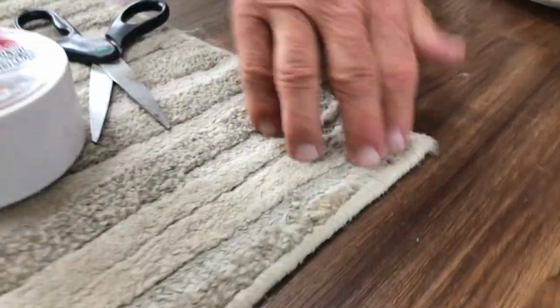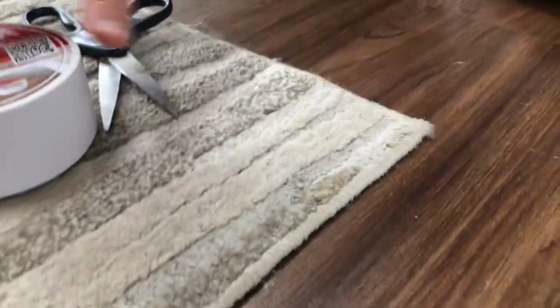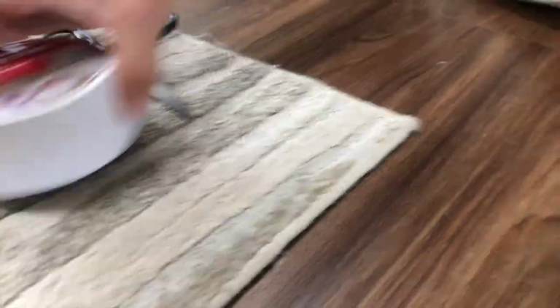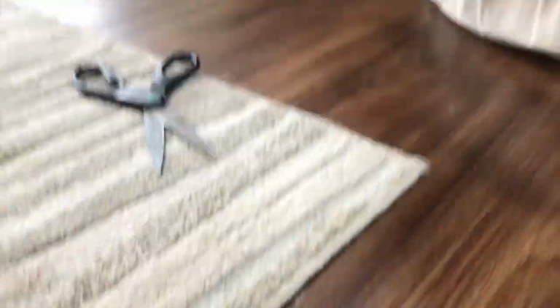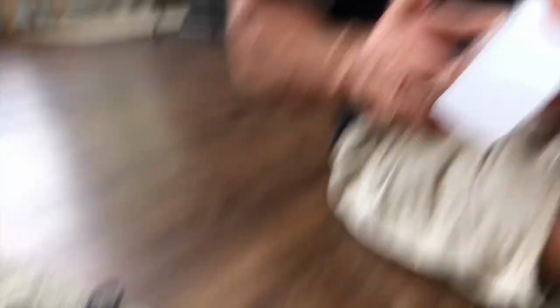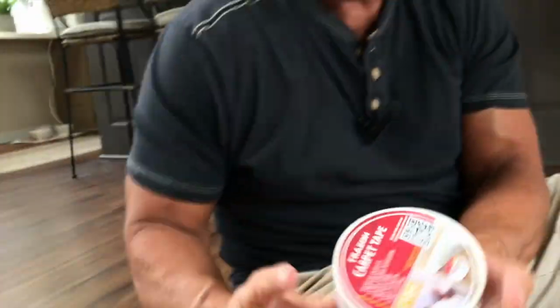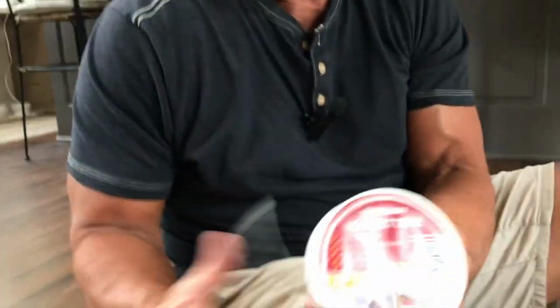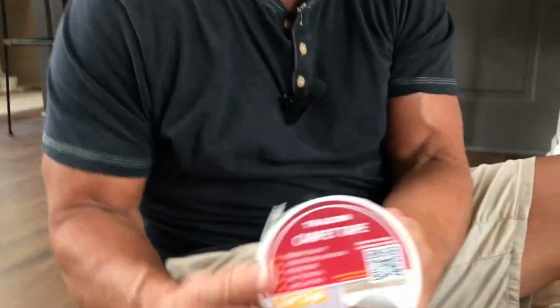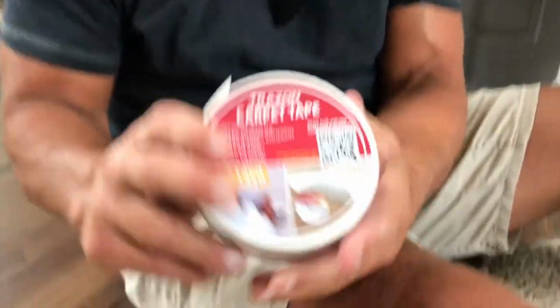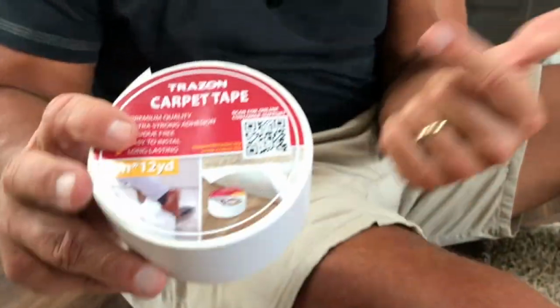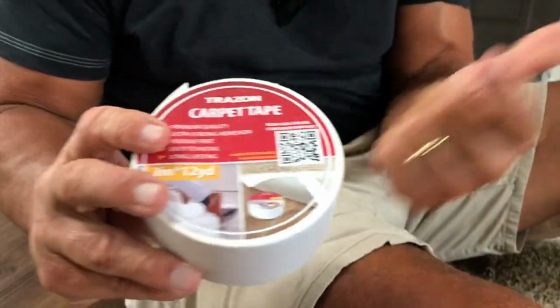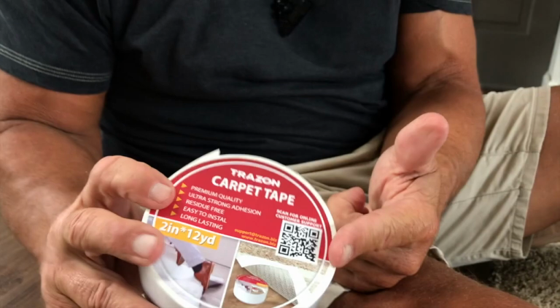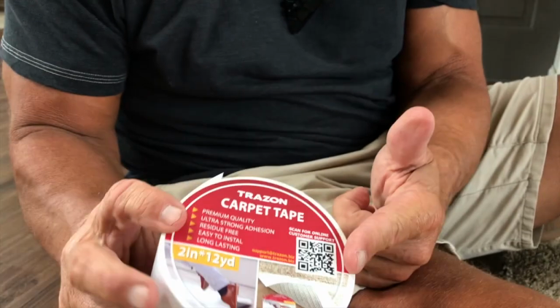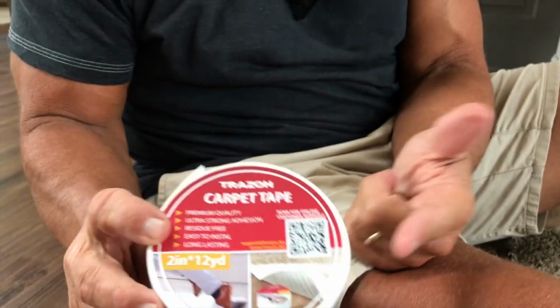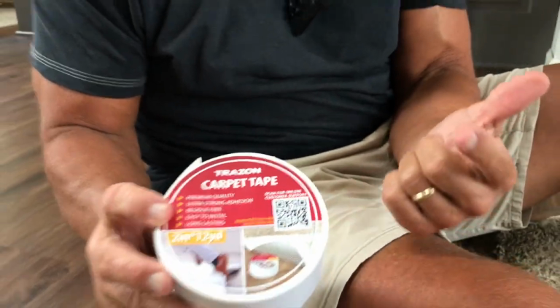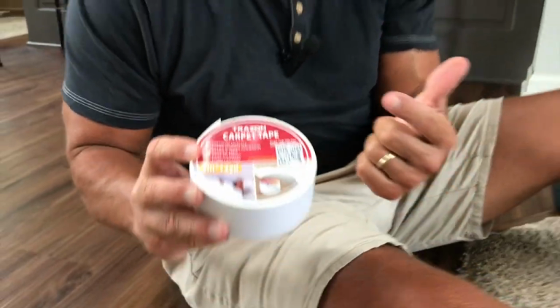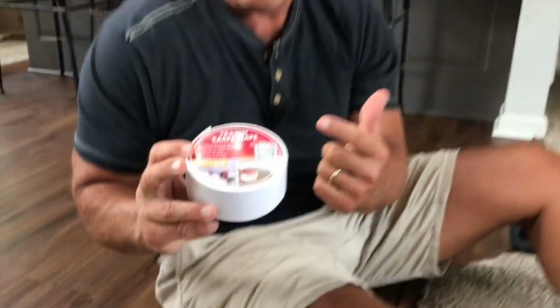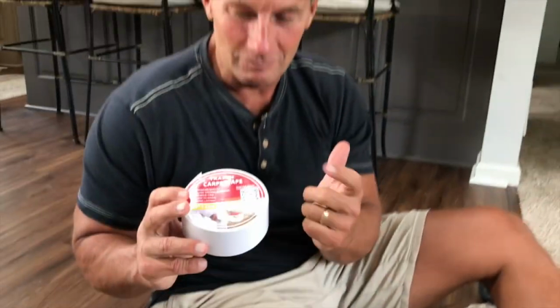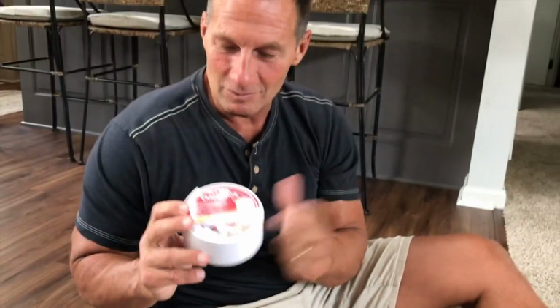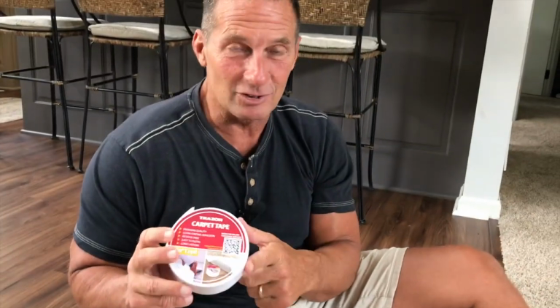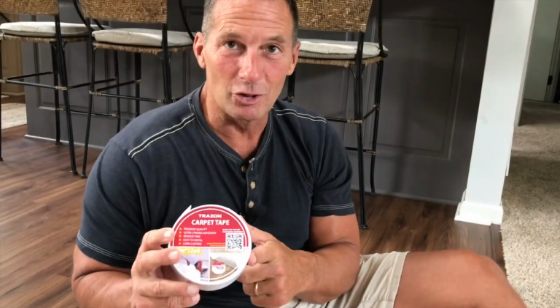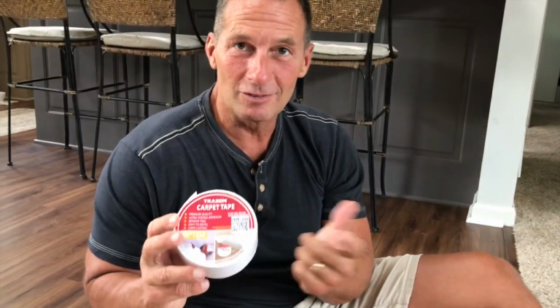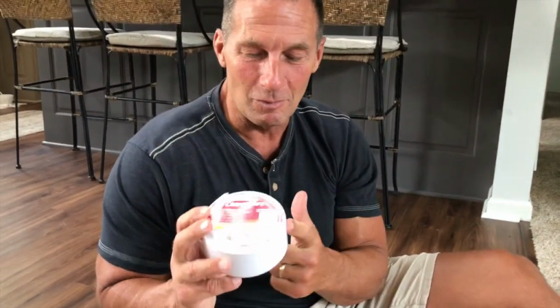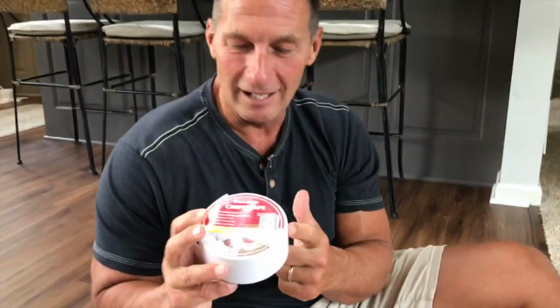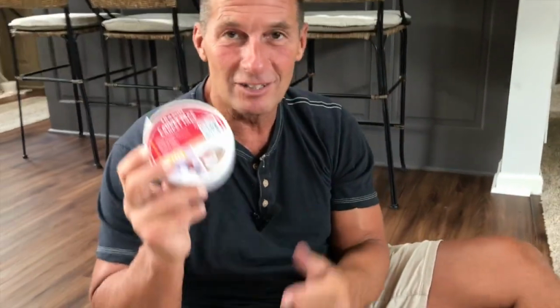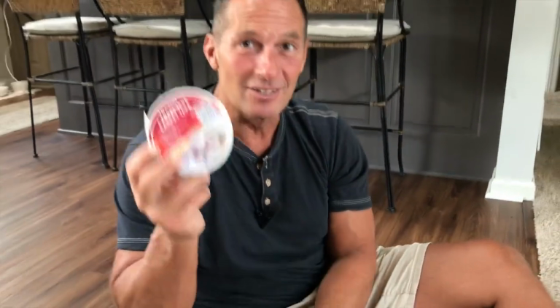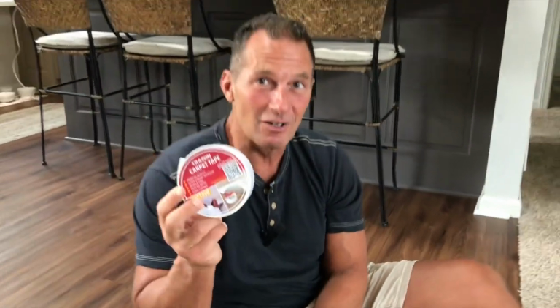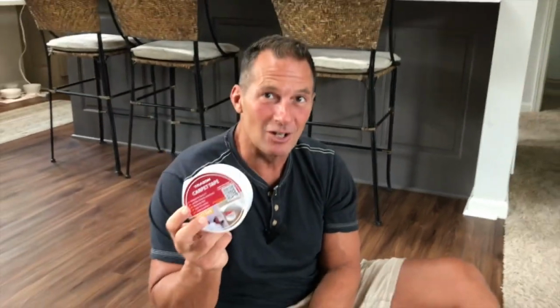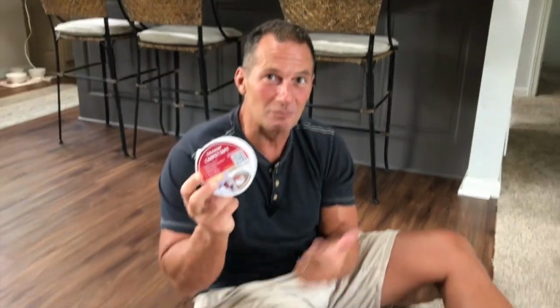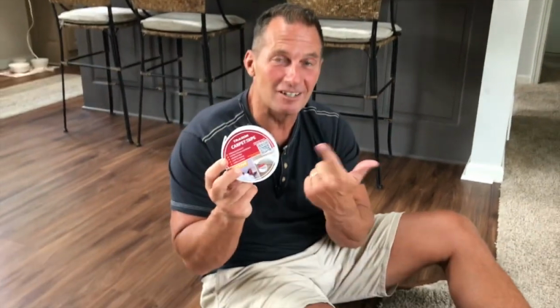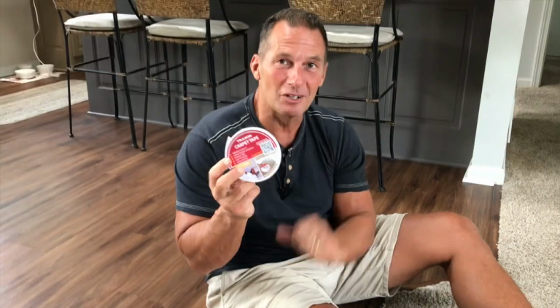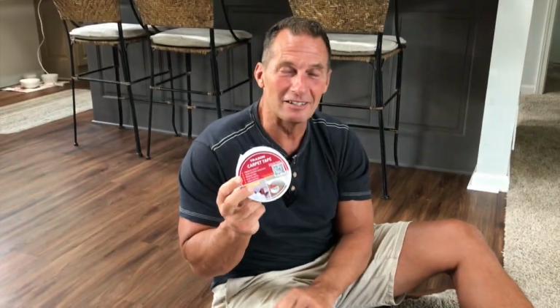So if you're looking for something that's going to keep your carpets and anything else you need secure, double-edged, this stuff is awesome. Pick it up — you're going to love it.